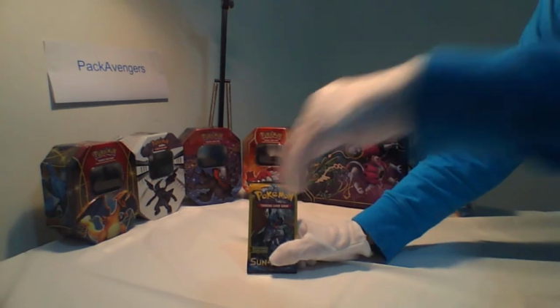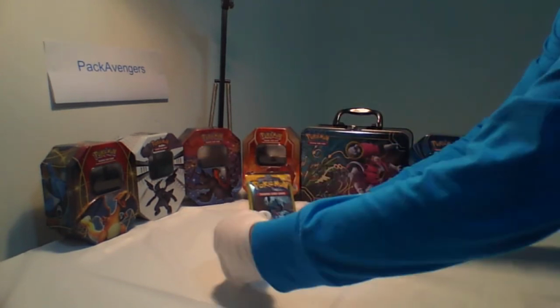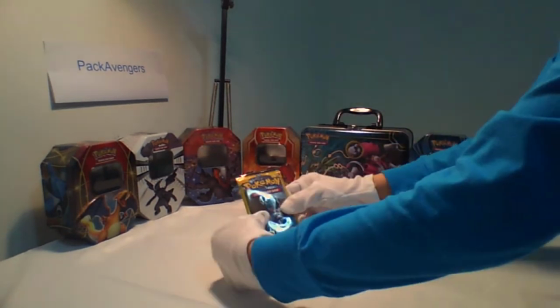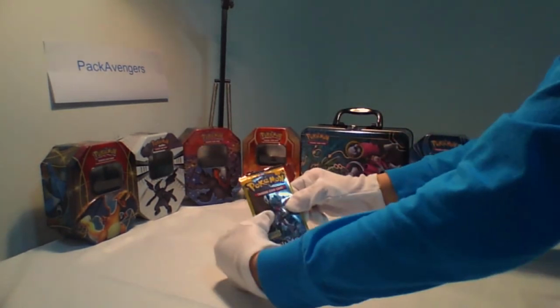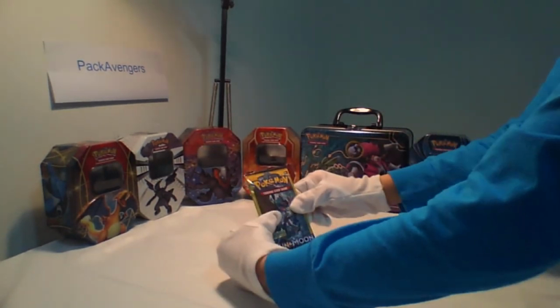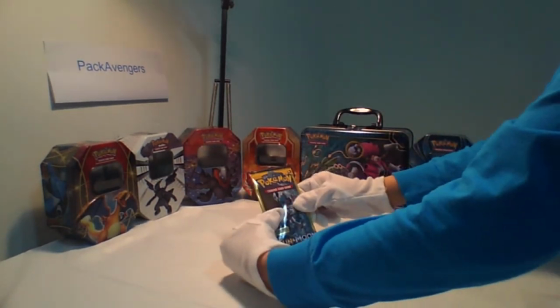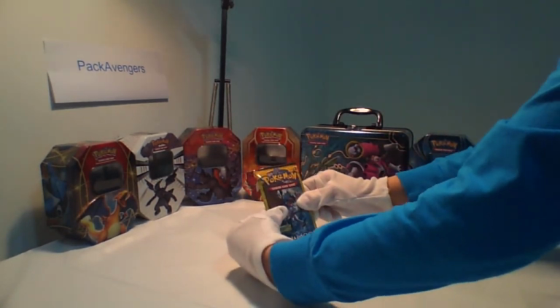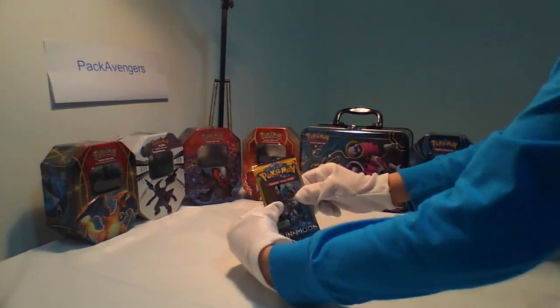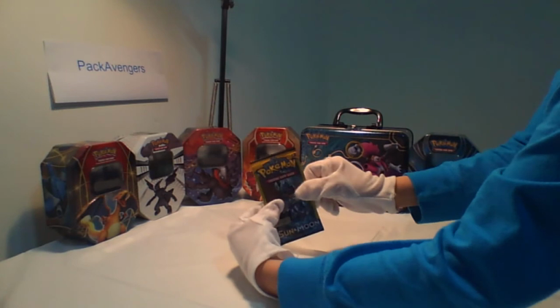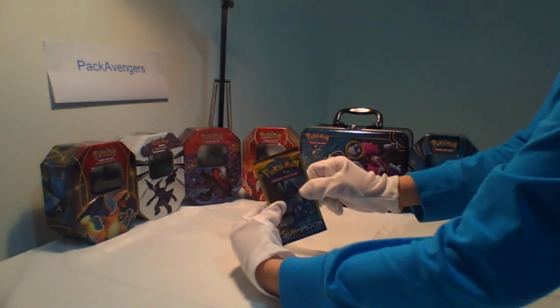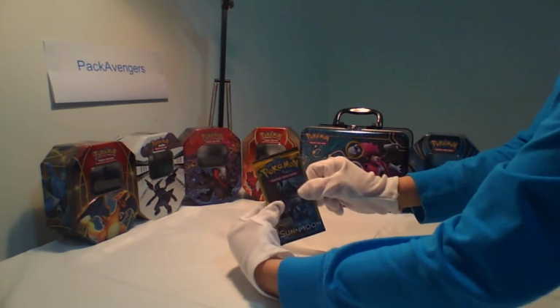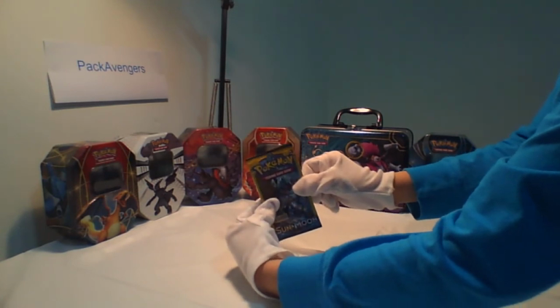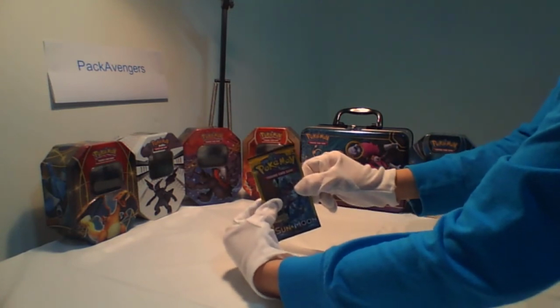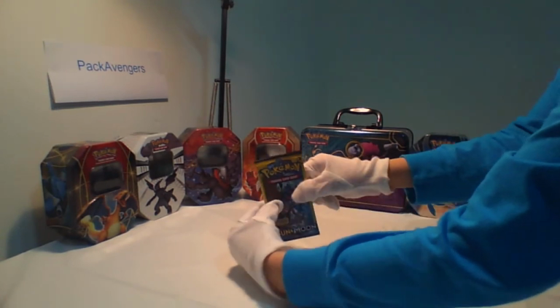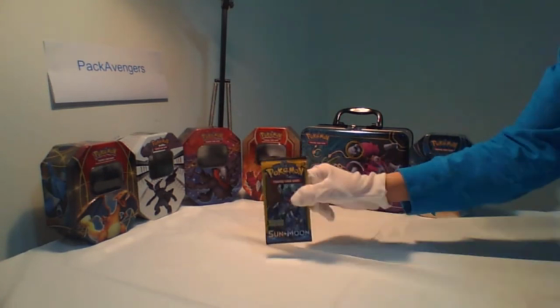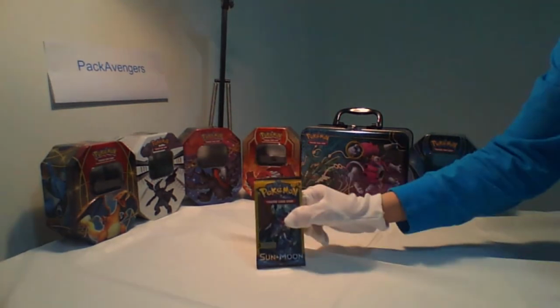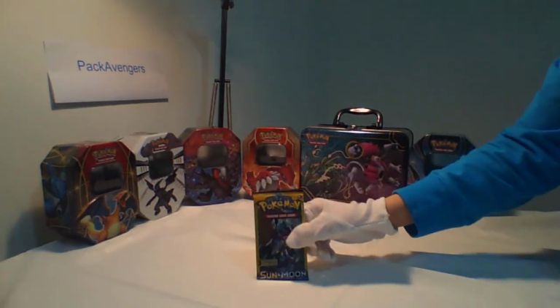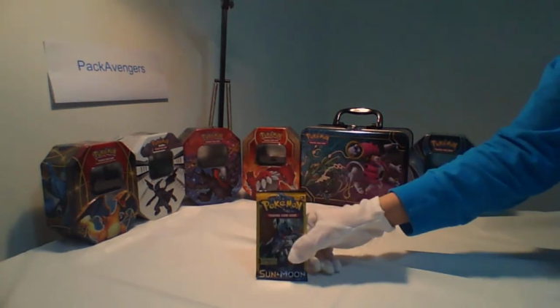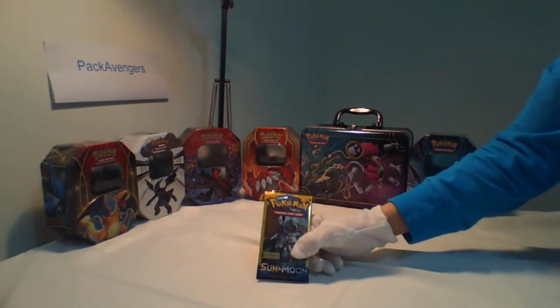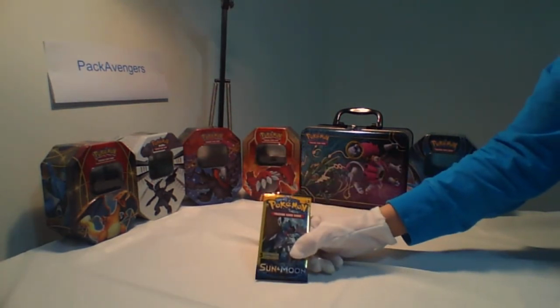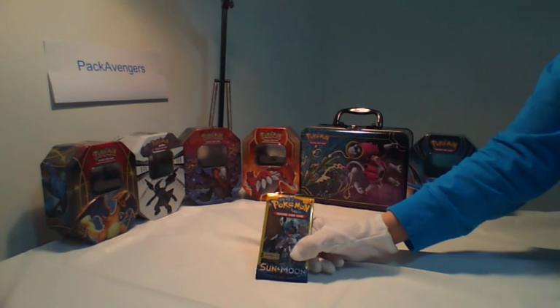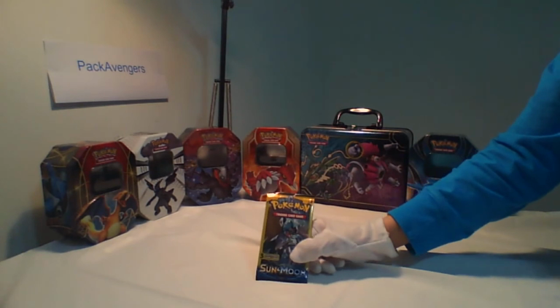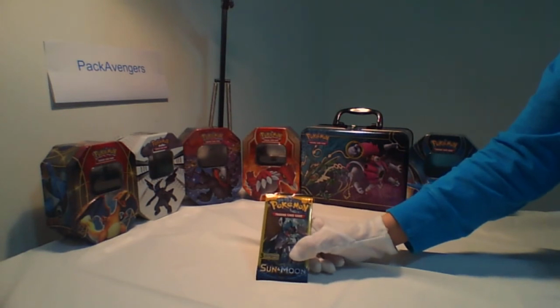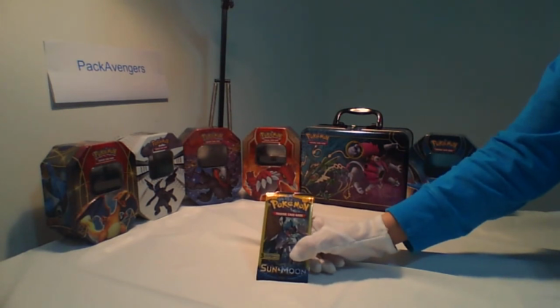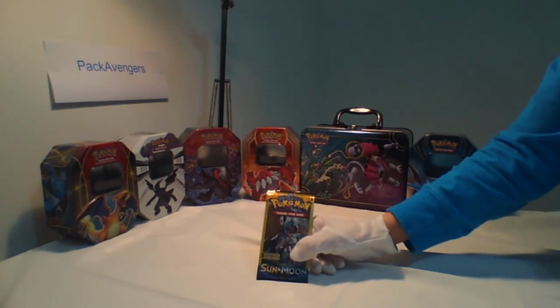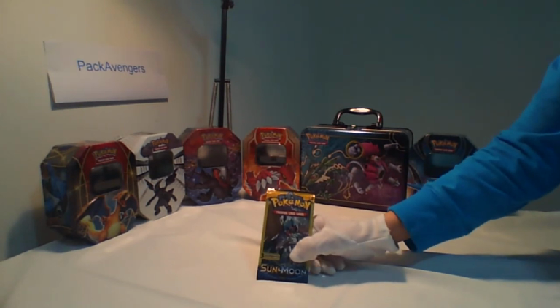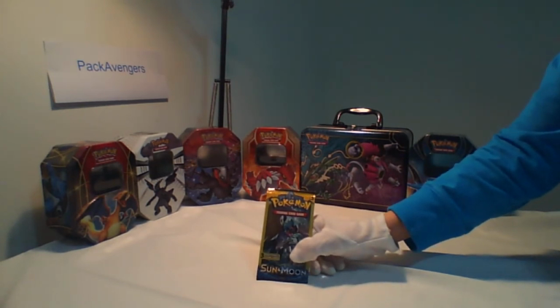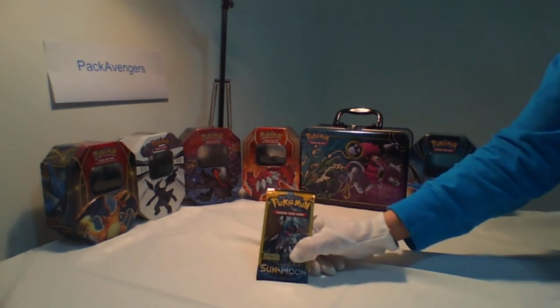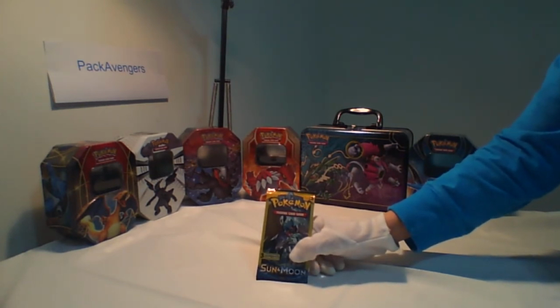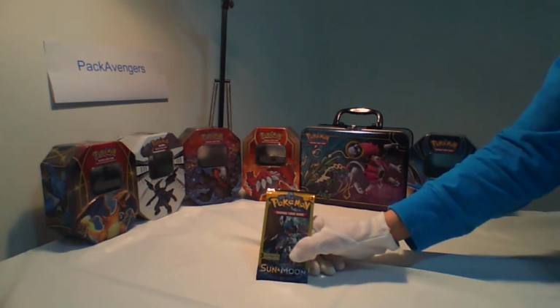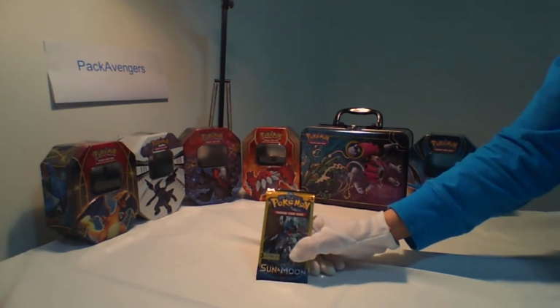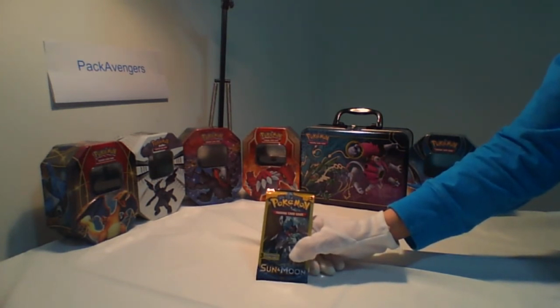What you have to do is grab the pack and squeeze it side to side. If the cards slide a bit, there's probably a special card in there. If you squeeze the pack and the cards stick together, there's probably nothing special in there.